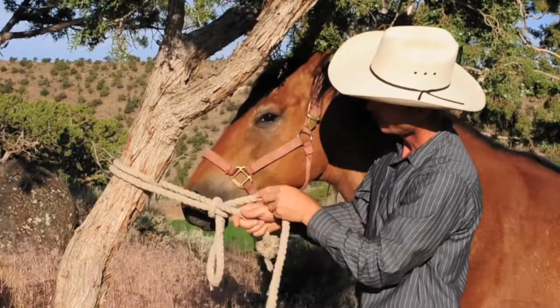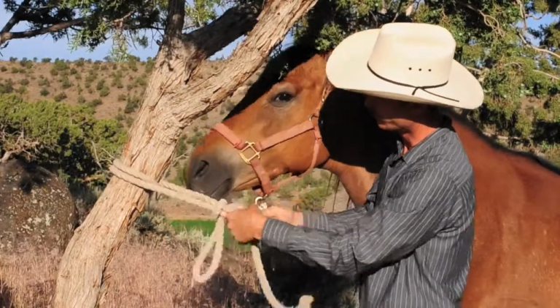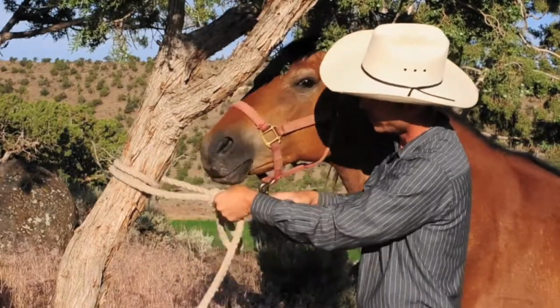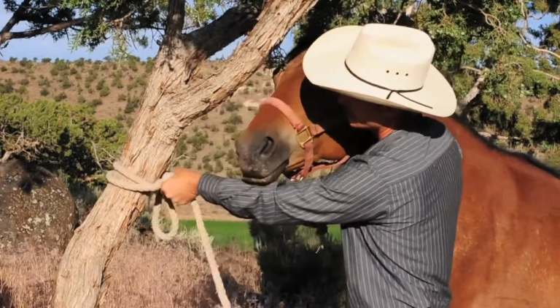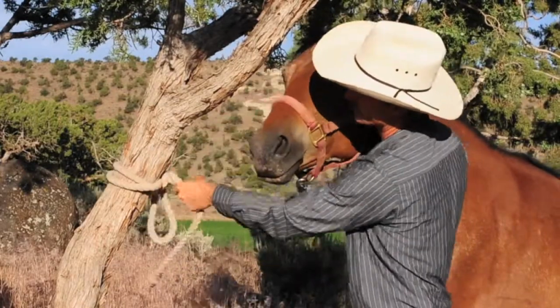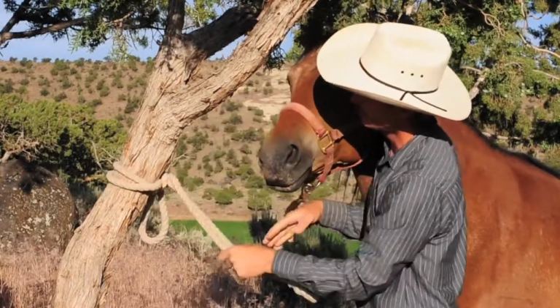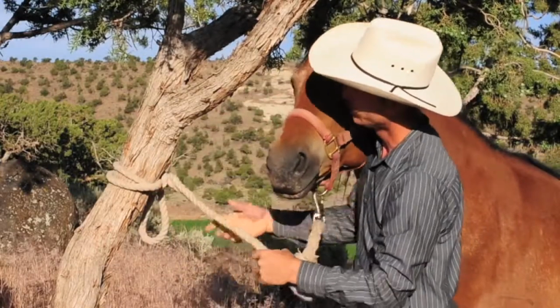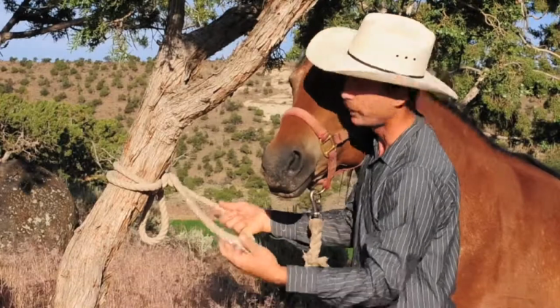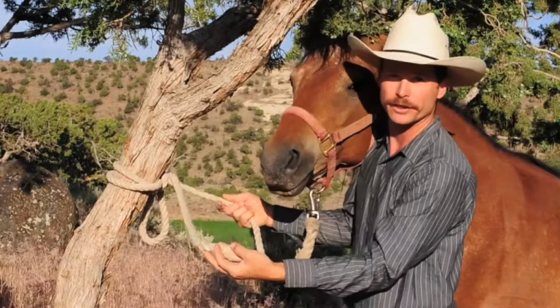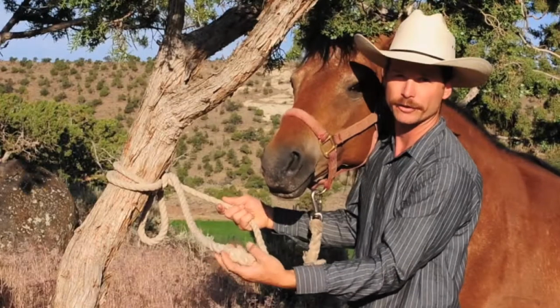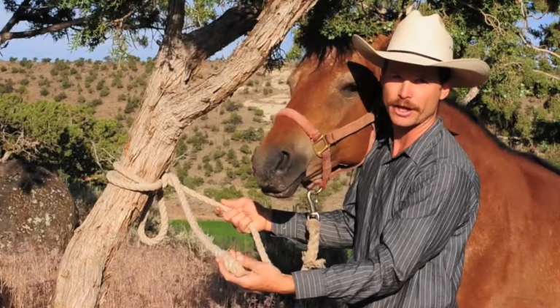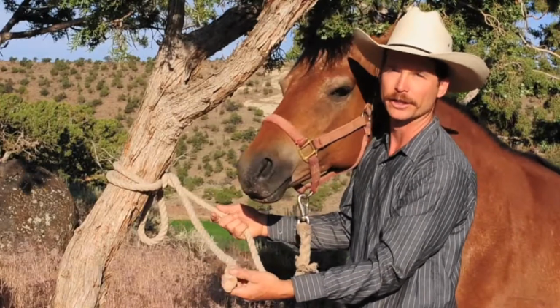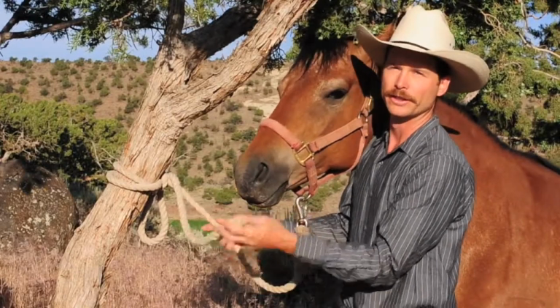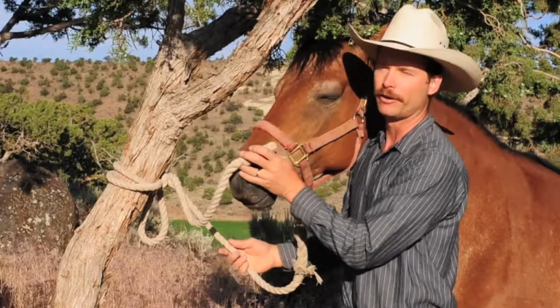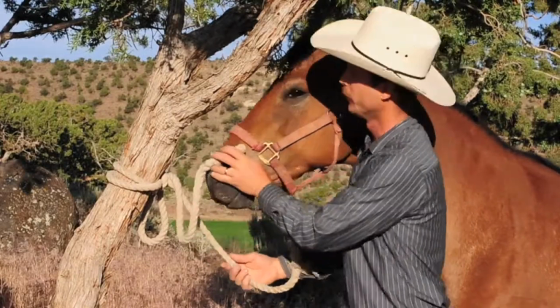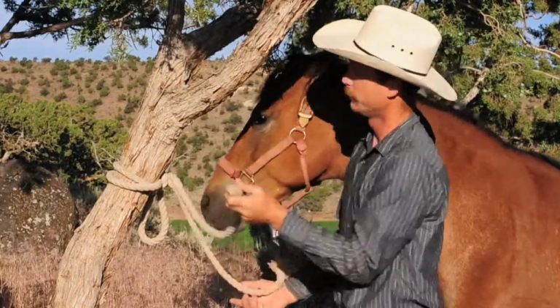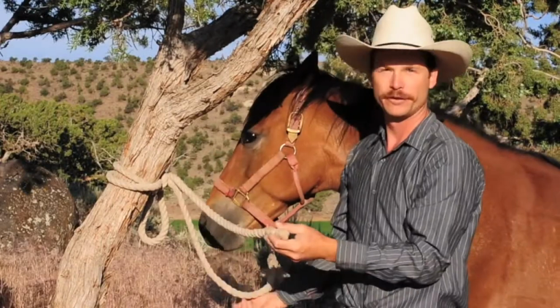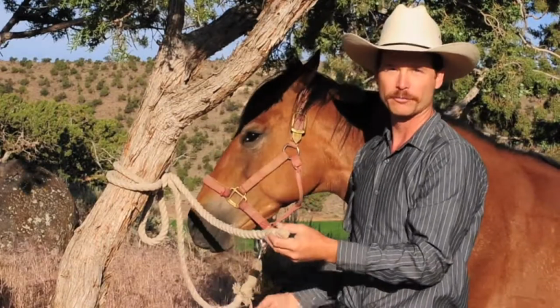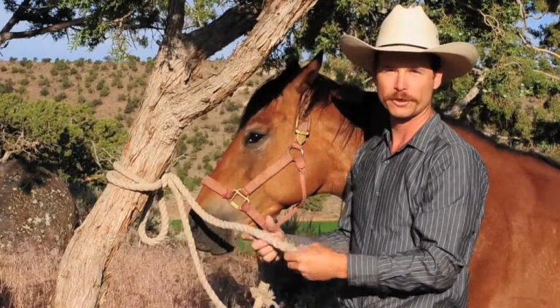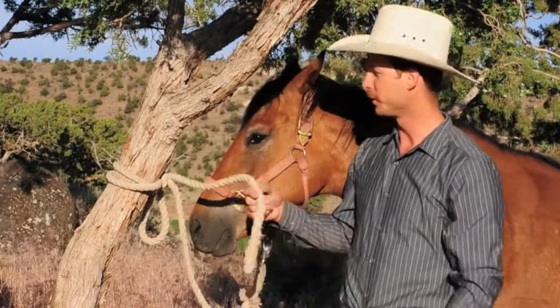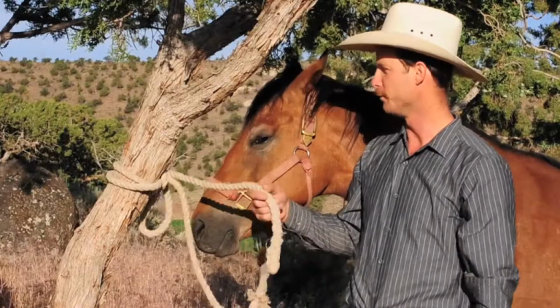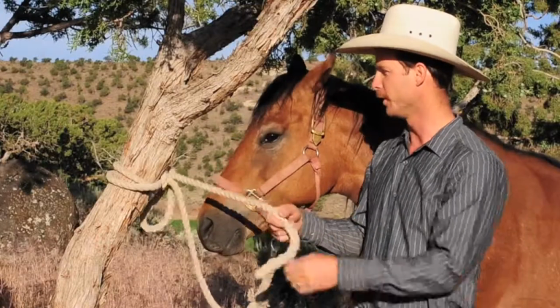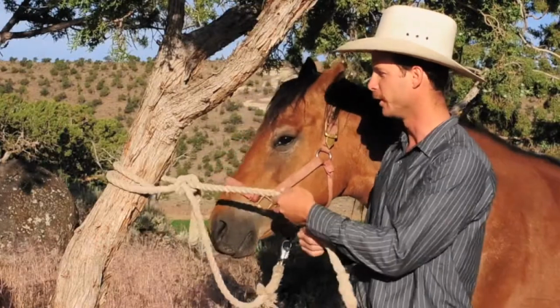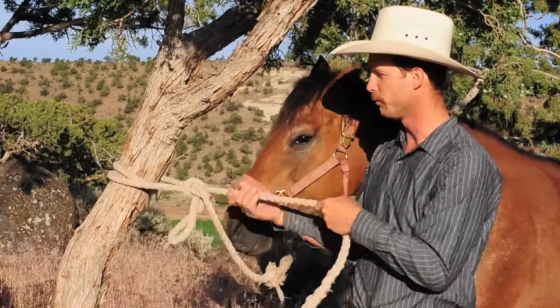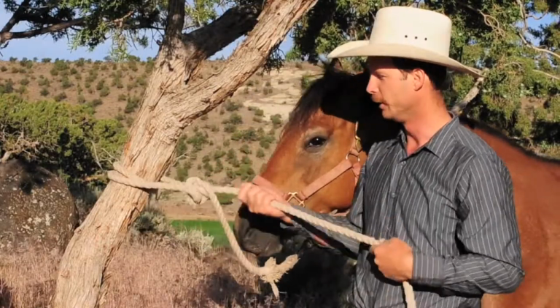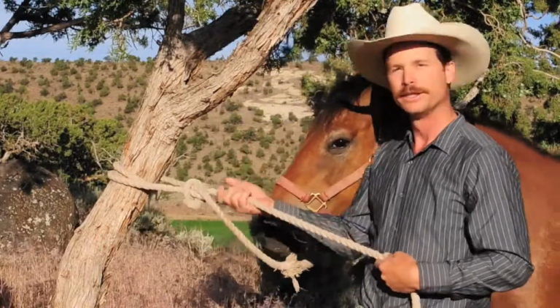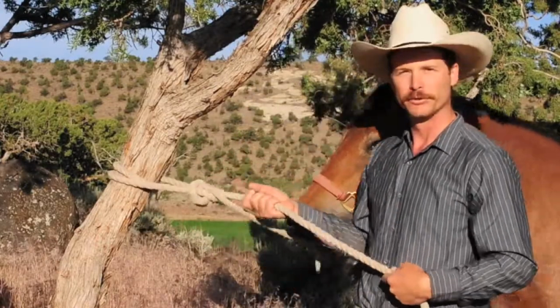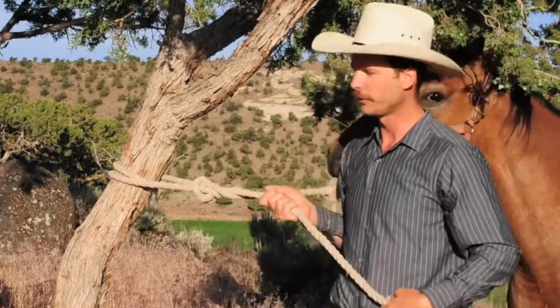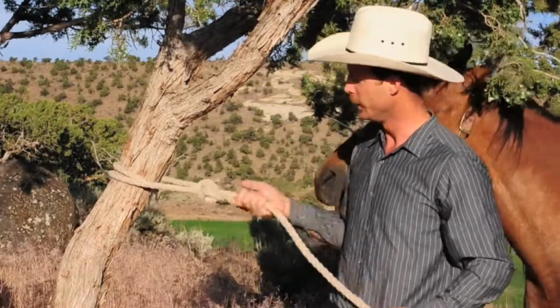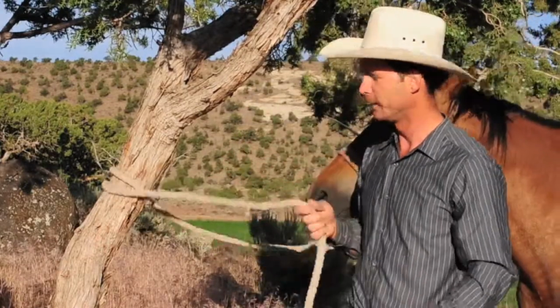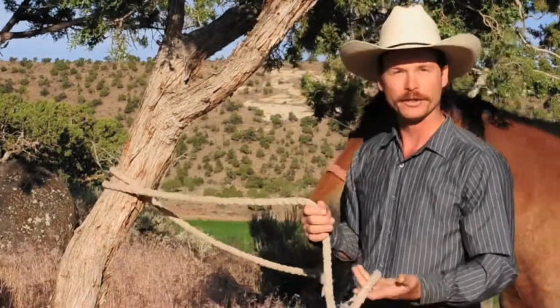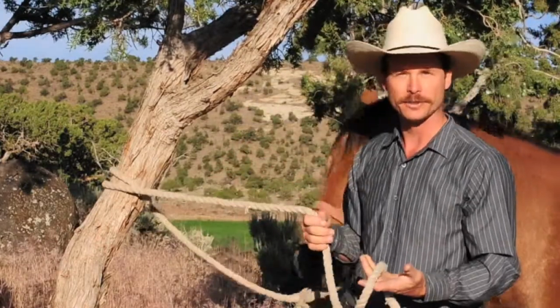If you snug that down to your tree, he's tied safely and reliably. Now, what if he gets bored while you're gone and starts munching on the end of this rope and nibbles and pulls on it until he unties himself?